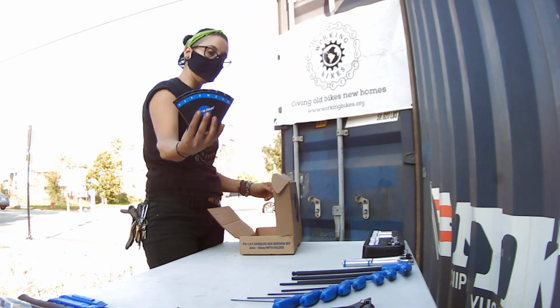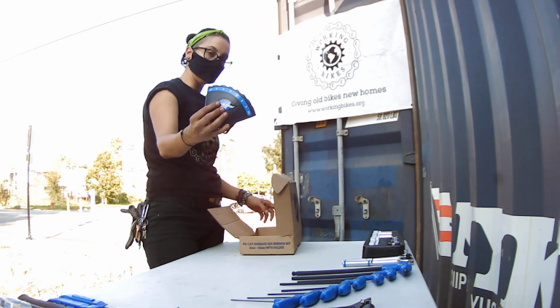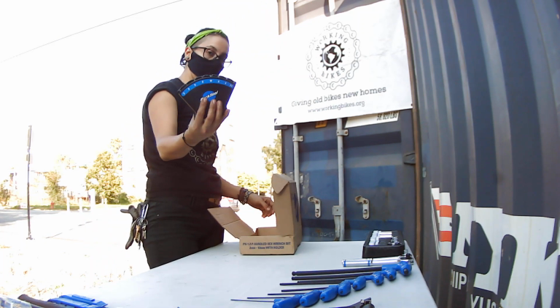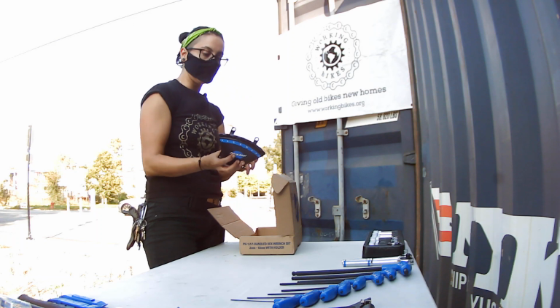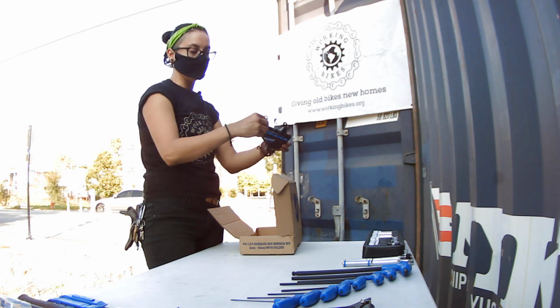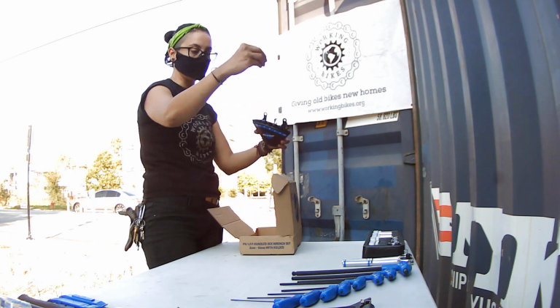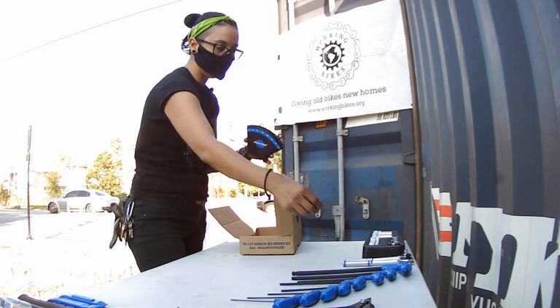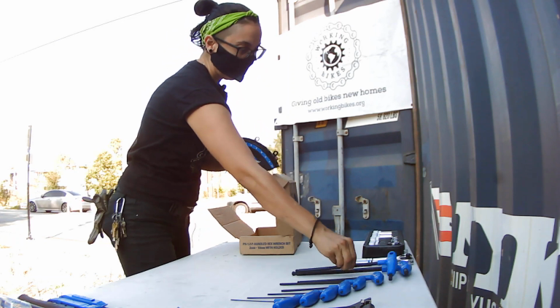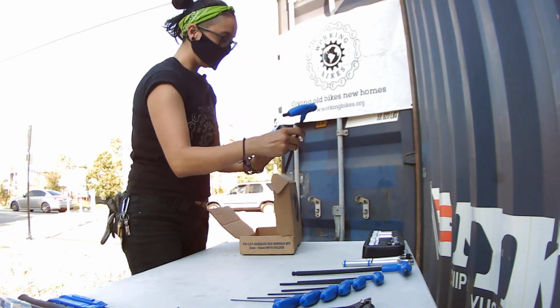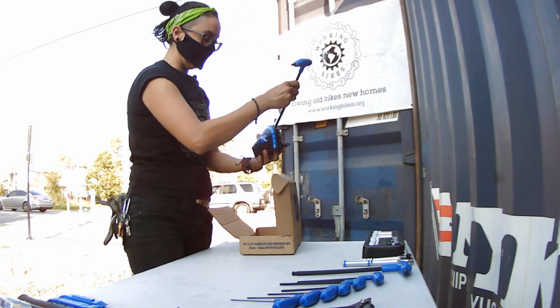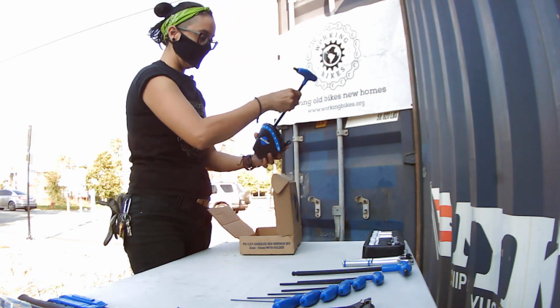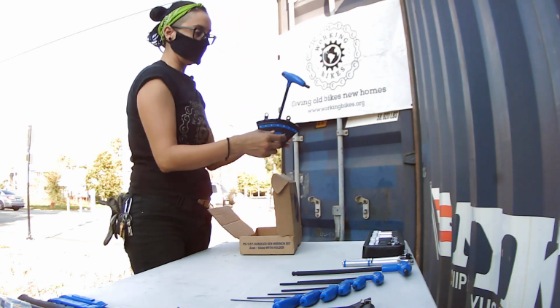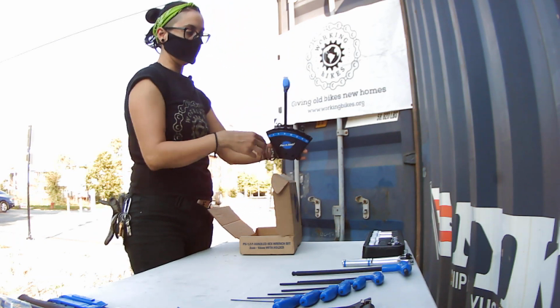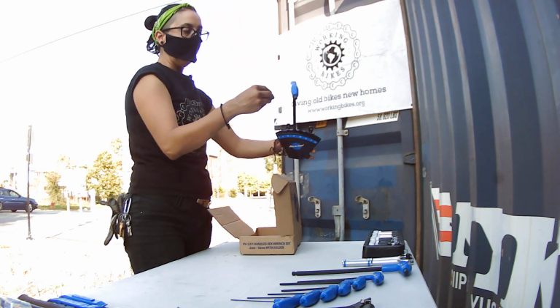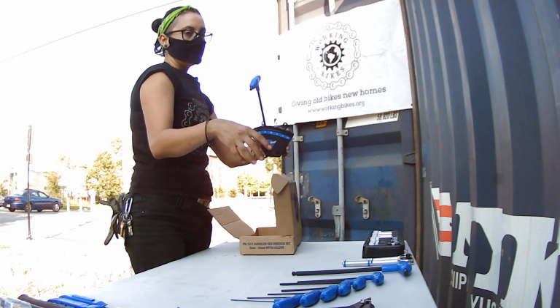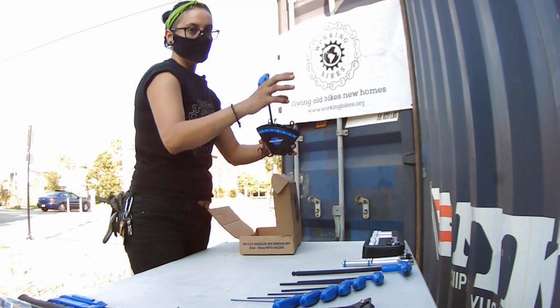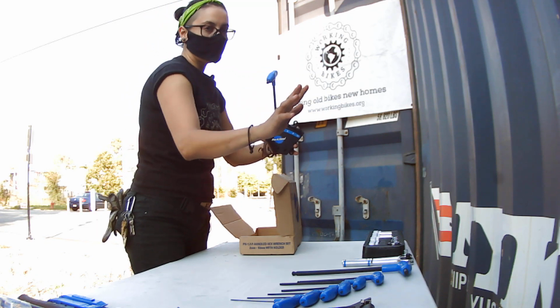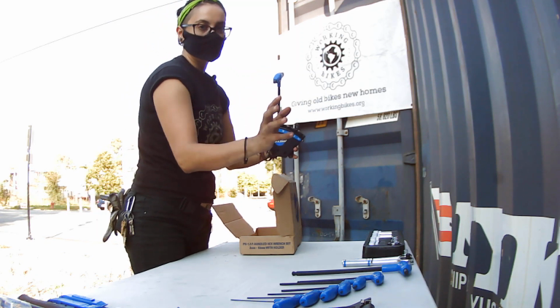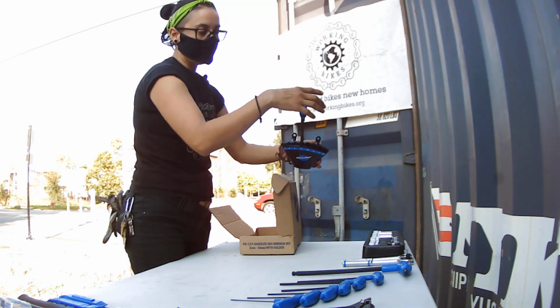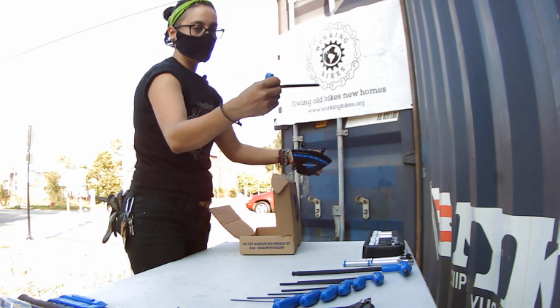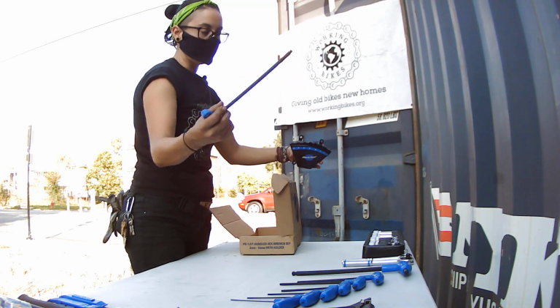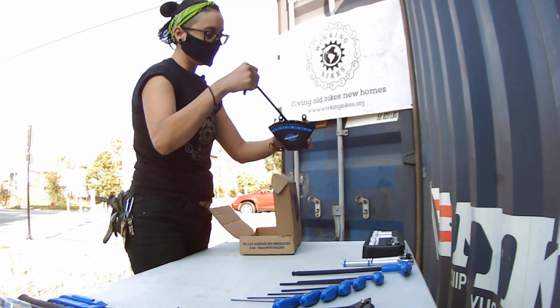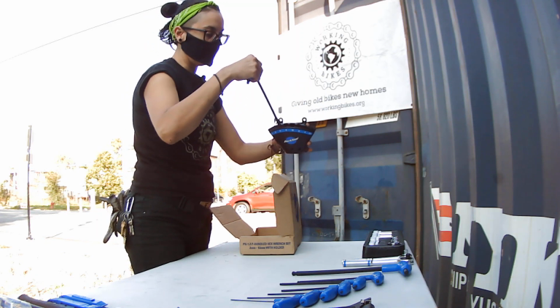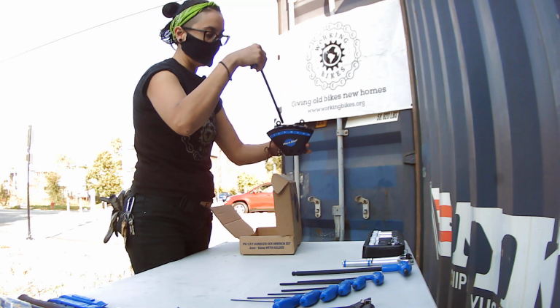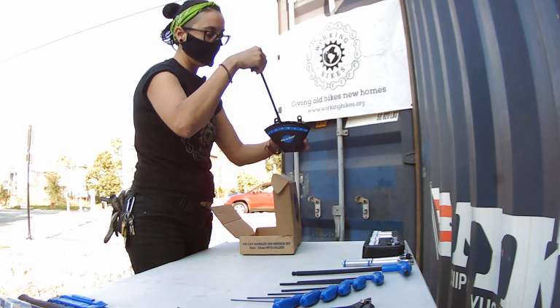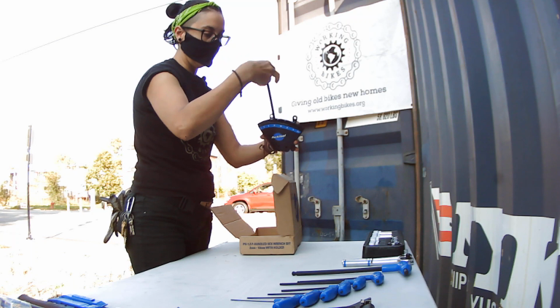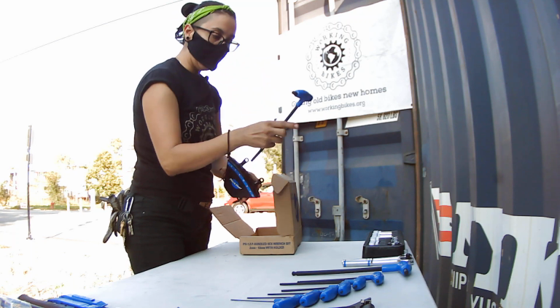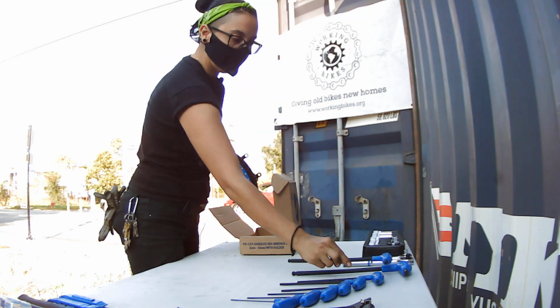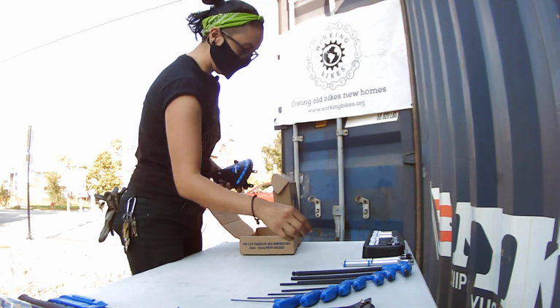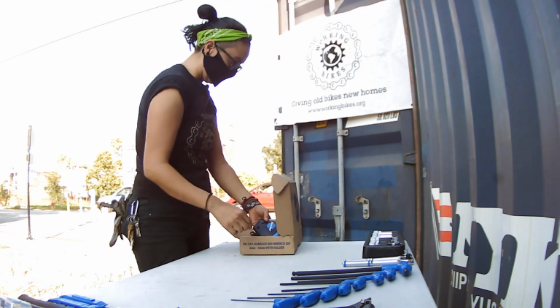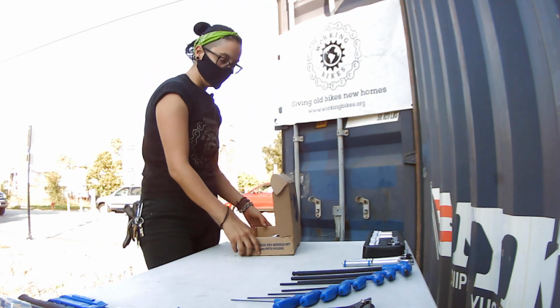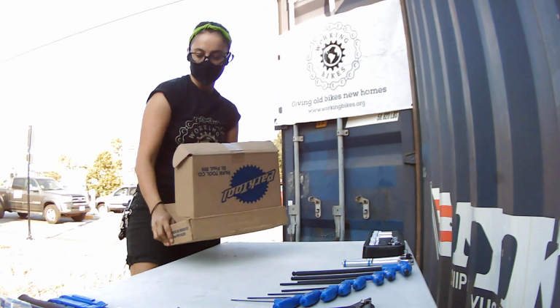You can mount this to the wall — it's pretty cool because it makes it more accessible. It gives you the number too. We usually put it in the center of the bench so you can just reach out to it and put it back in. But for now, just for the setup, we're going to lay them out.